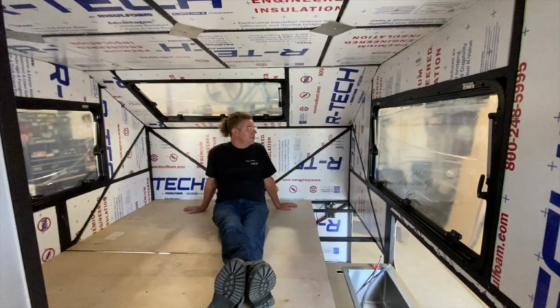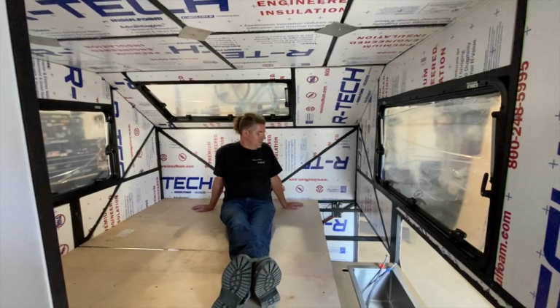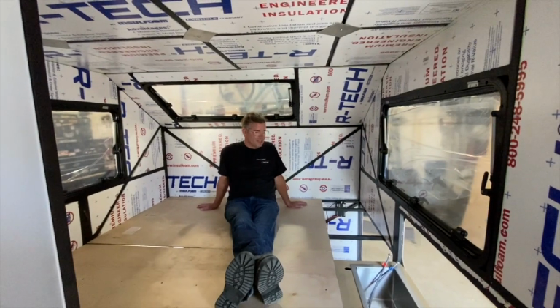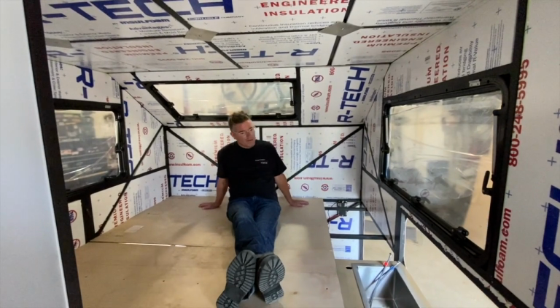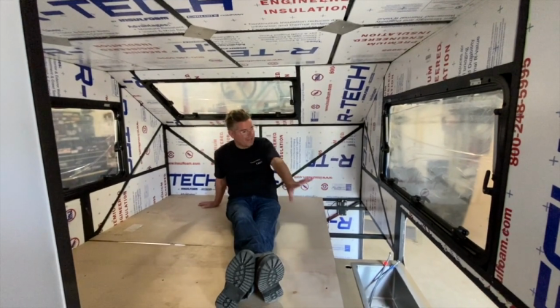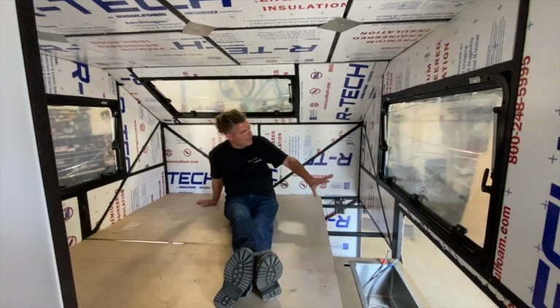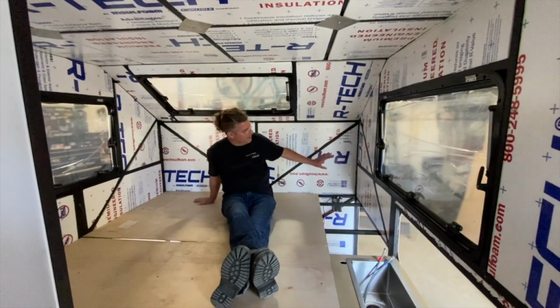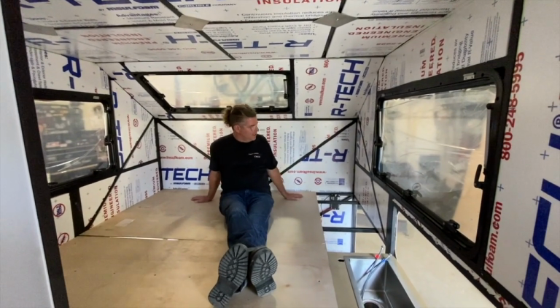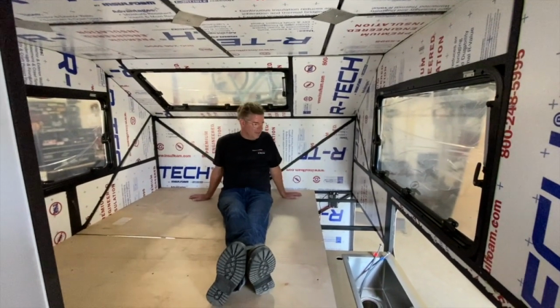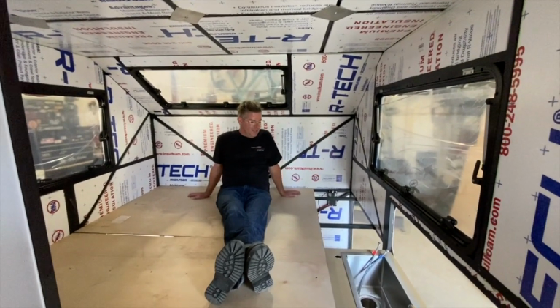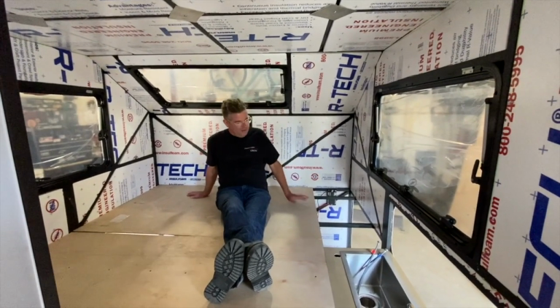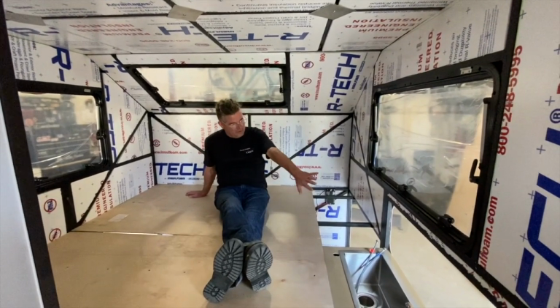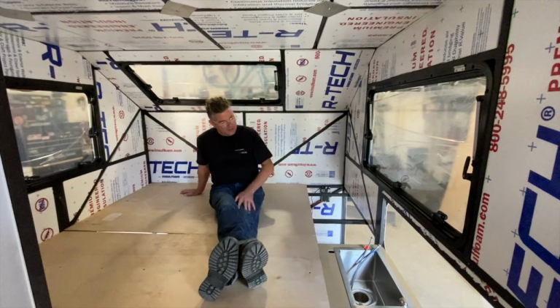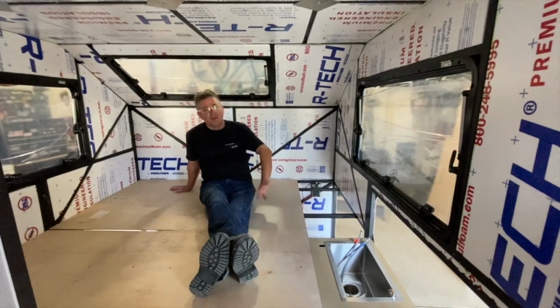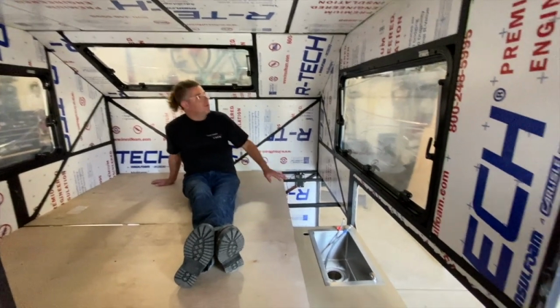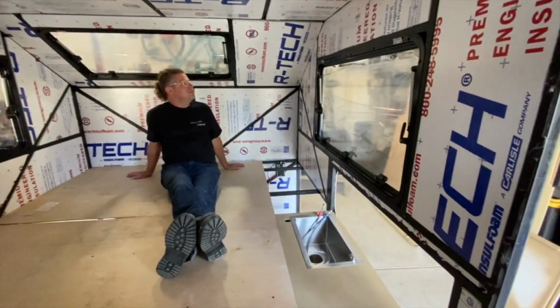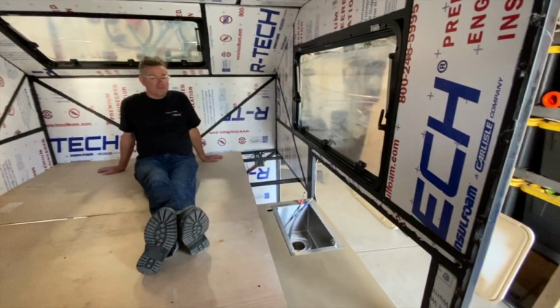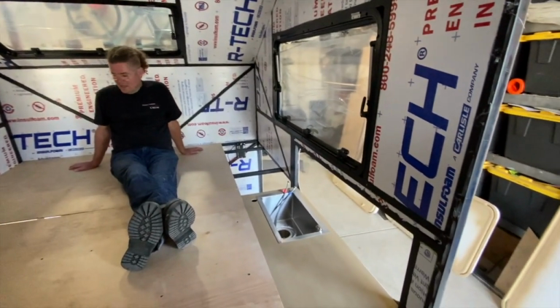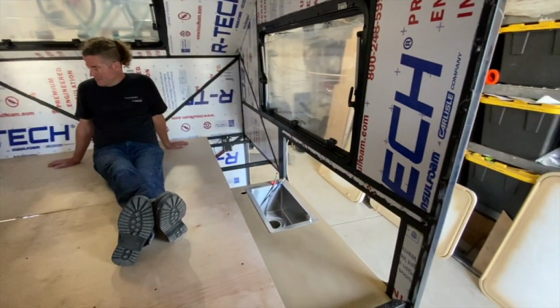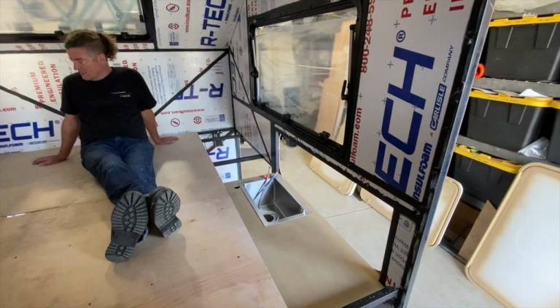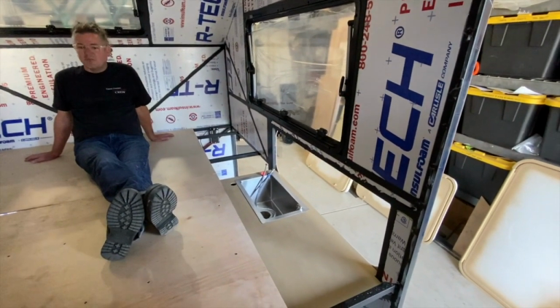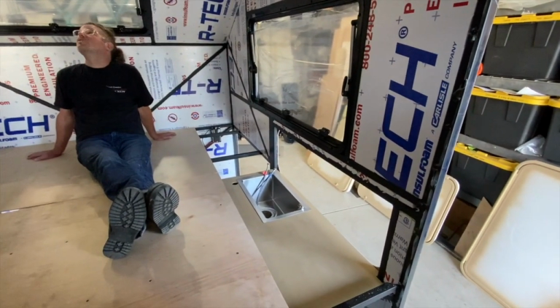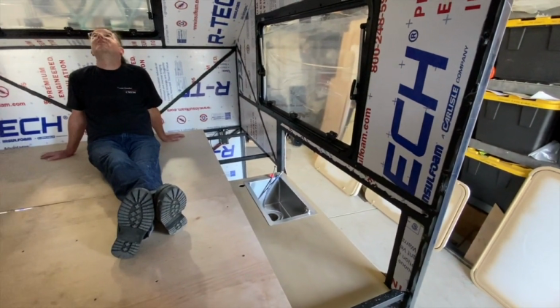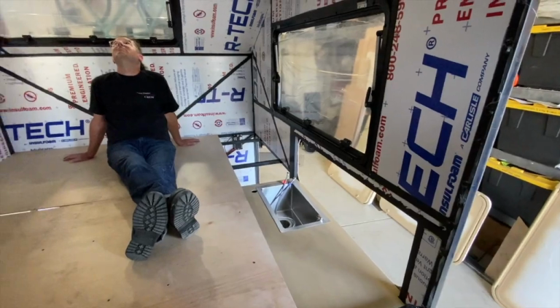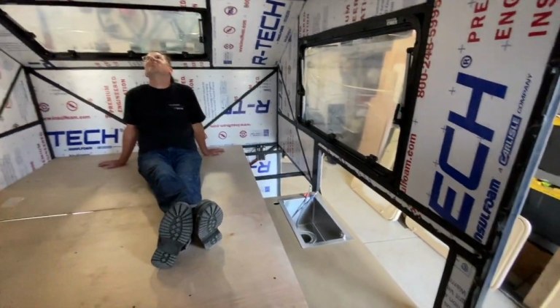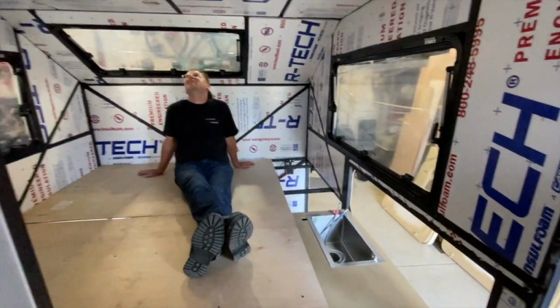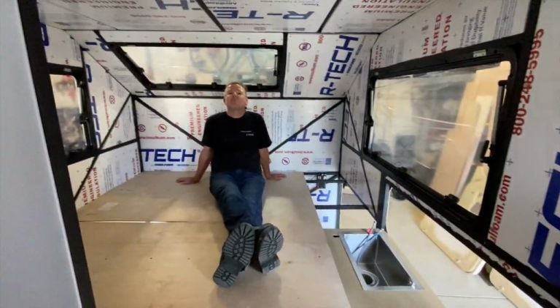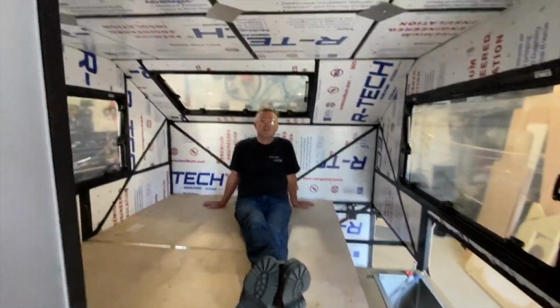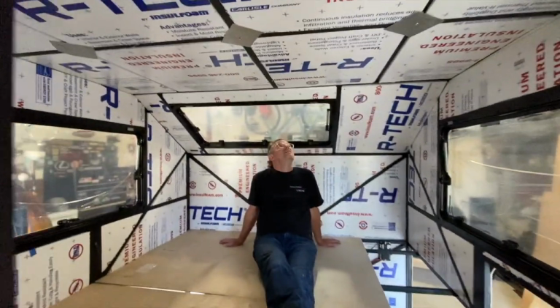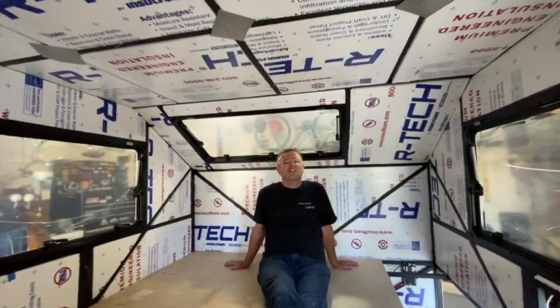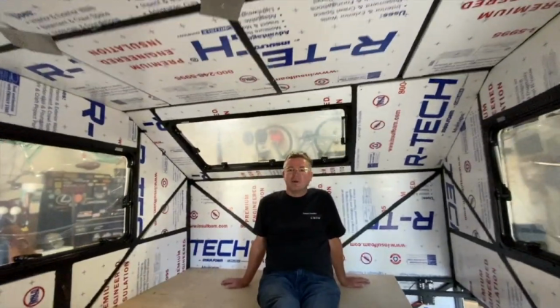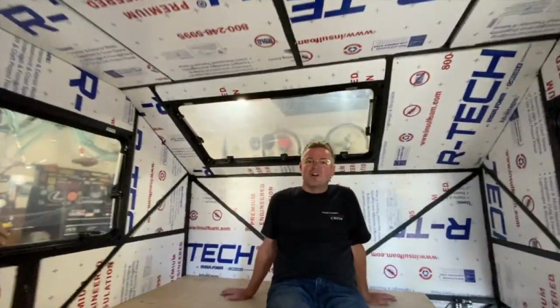You can see the insulation everywhere. We'll have a cabinet here, and there's the sink — you can see that will open to the outside. This is the bed area, so at night you can lean back and open the skylight up or just look up at the stars.